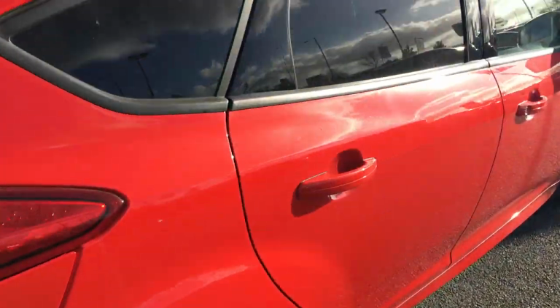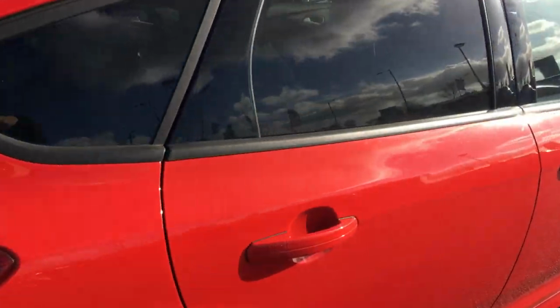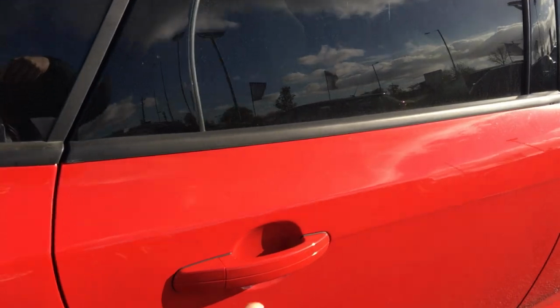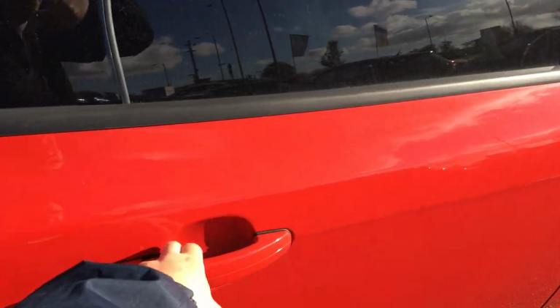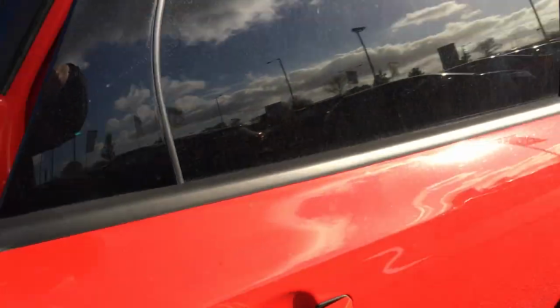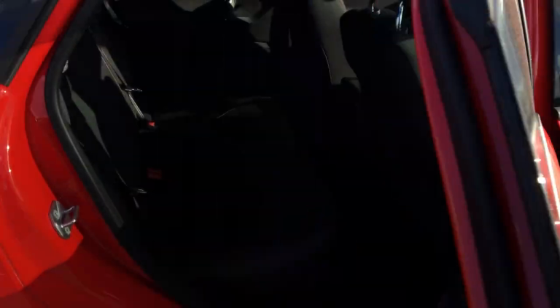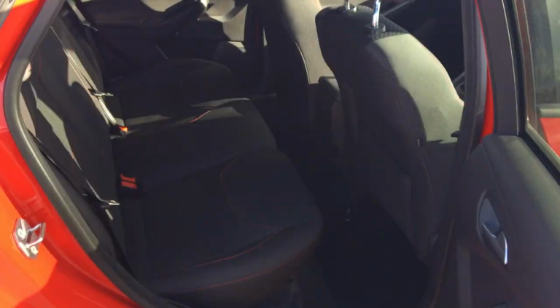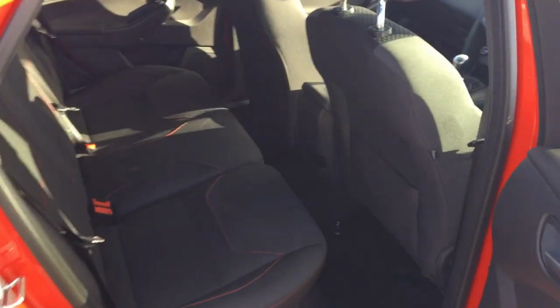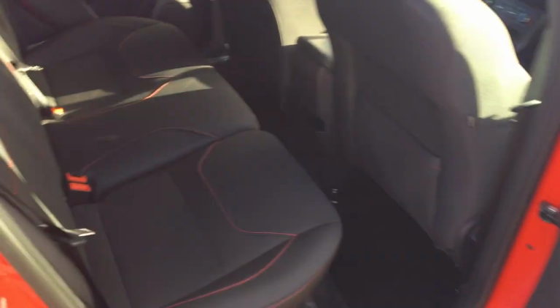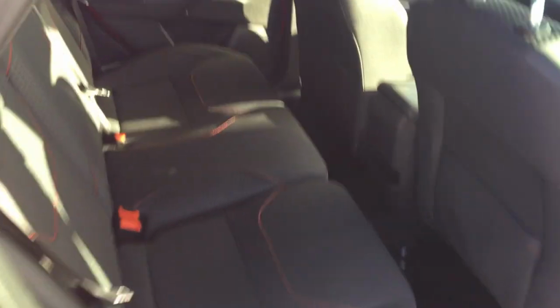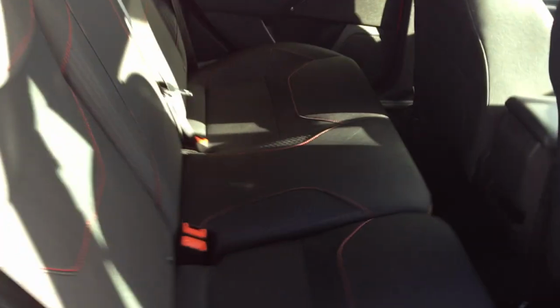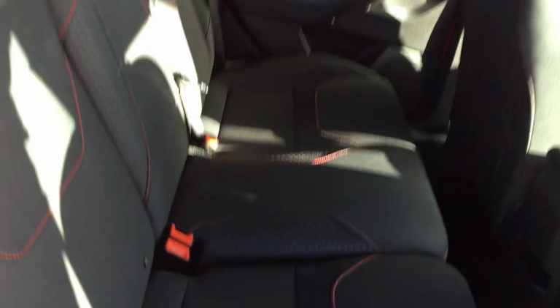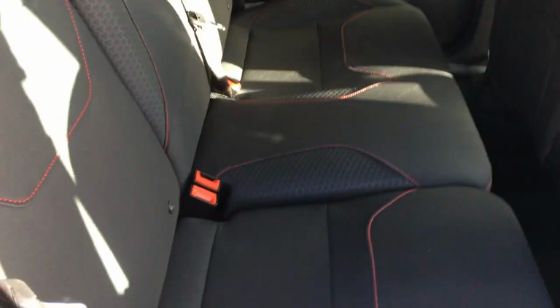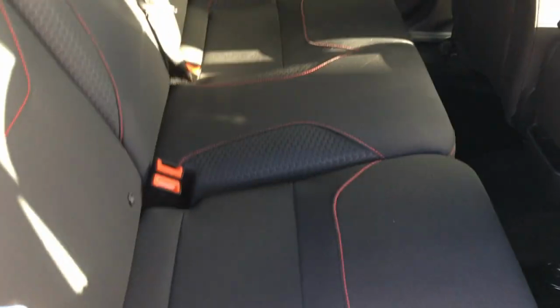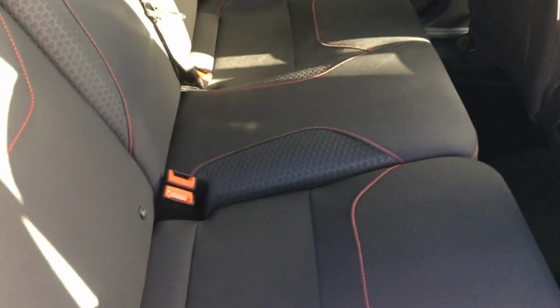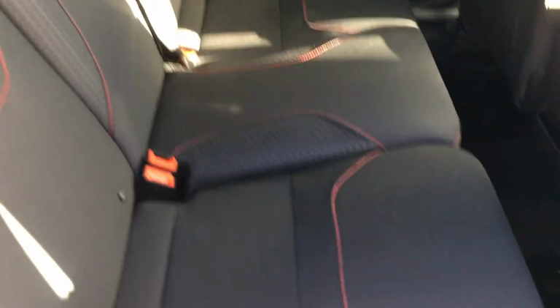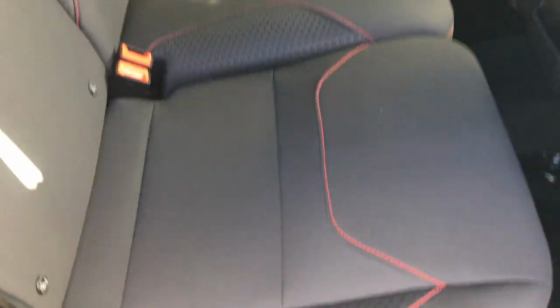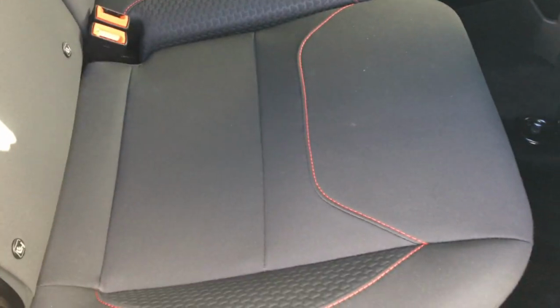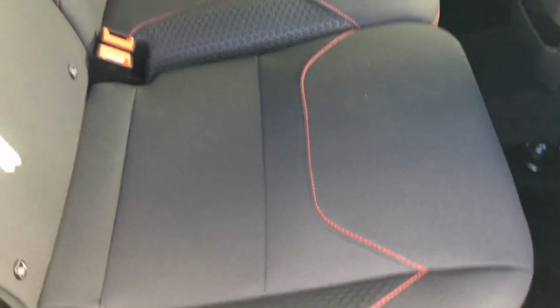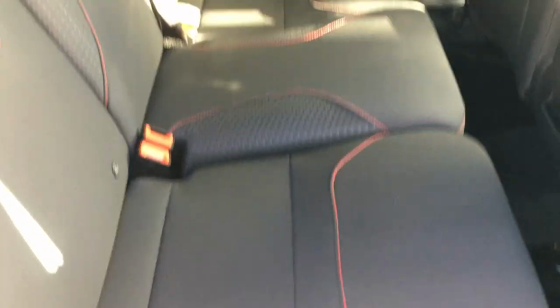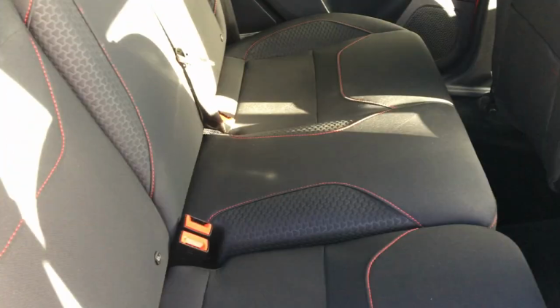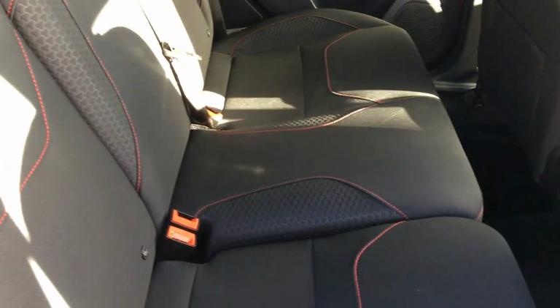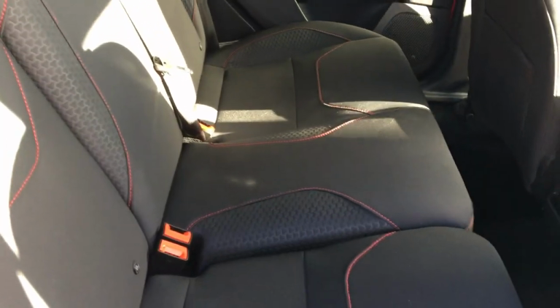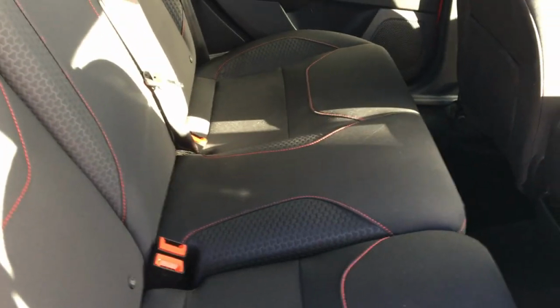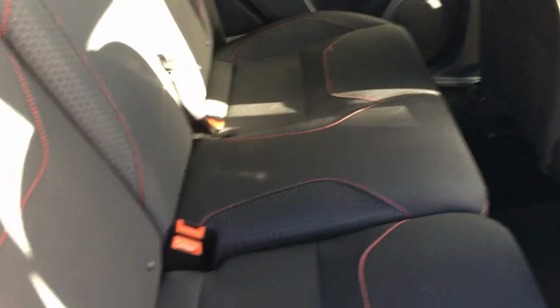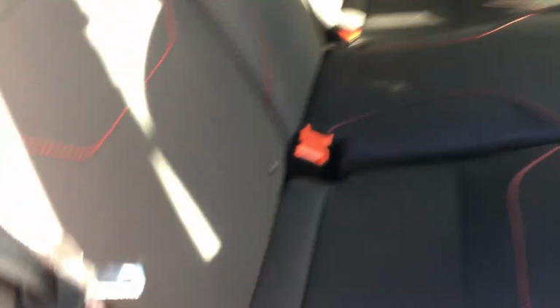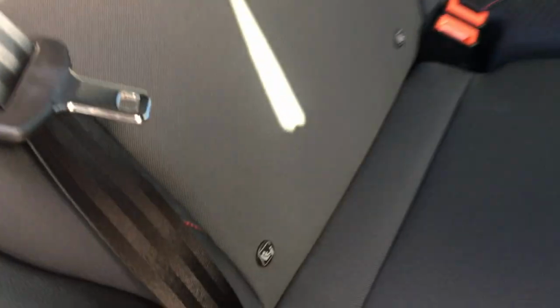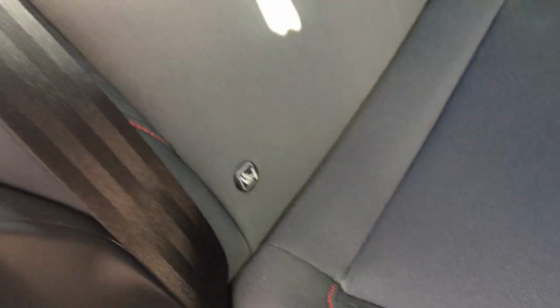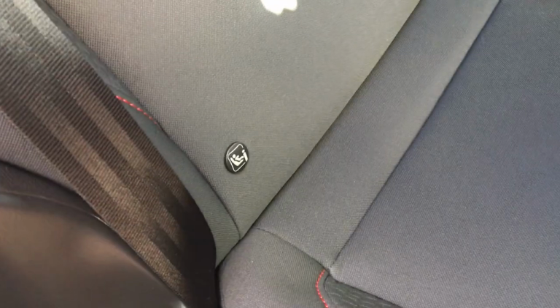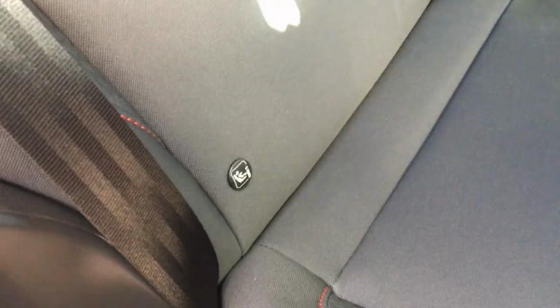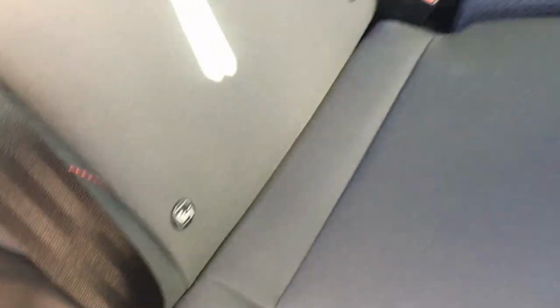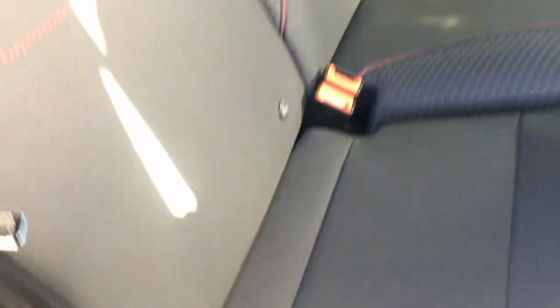Now looking in the rear of the car, it's got lovely cloth upholstery with red stitching. It's very comfortable for passengers and children, and it also has ISOFIX for your child seats.